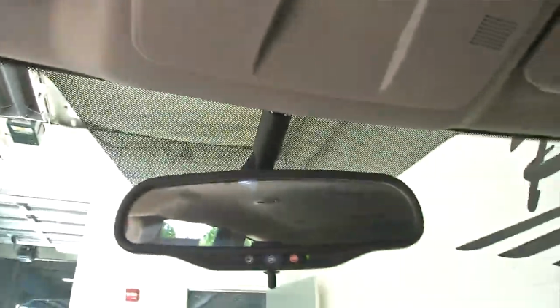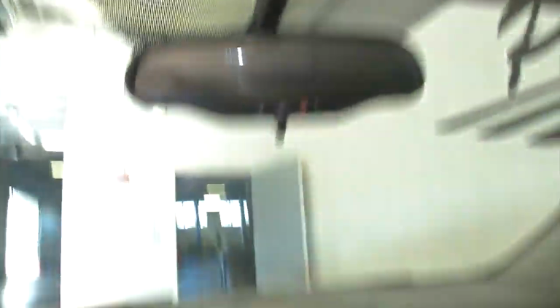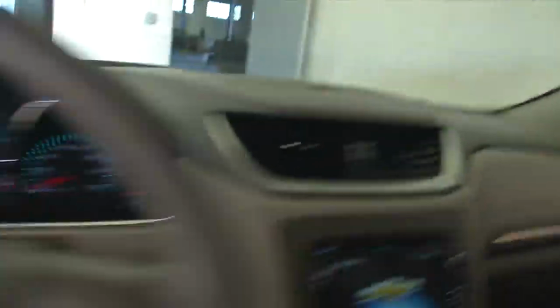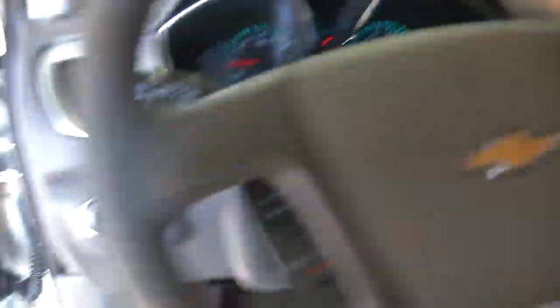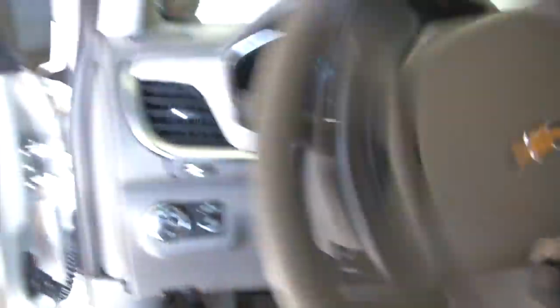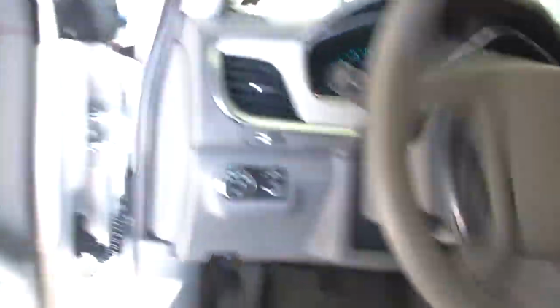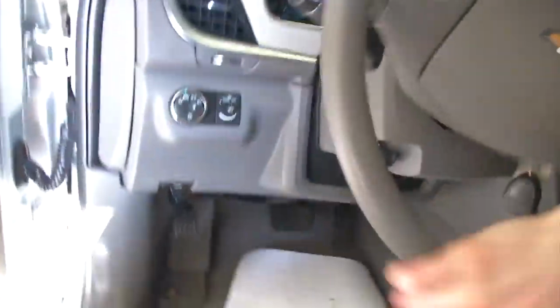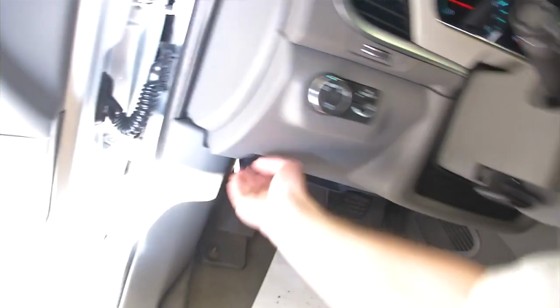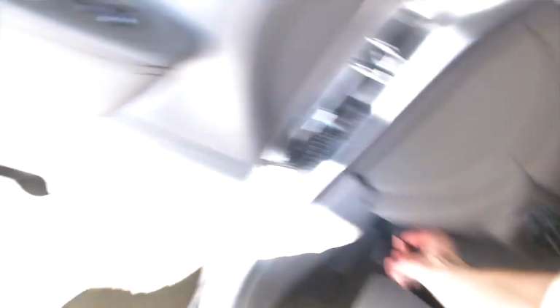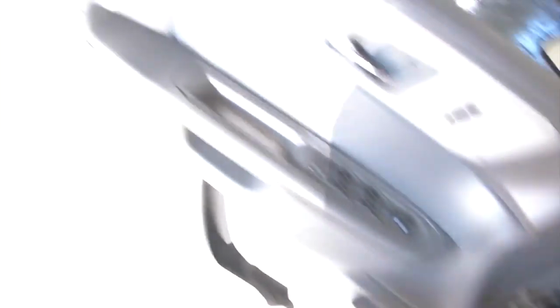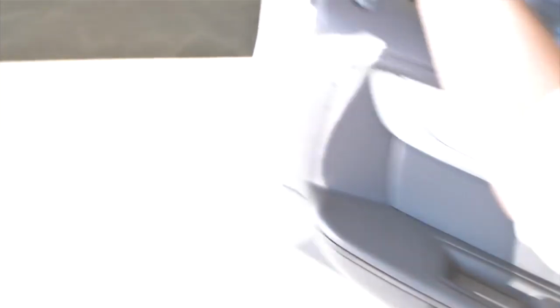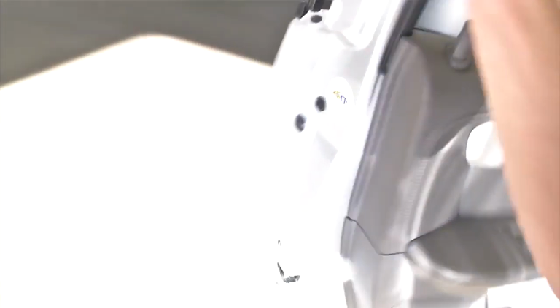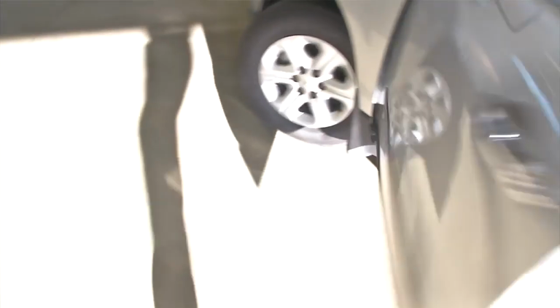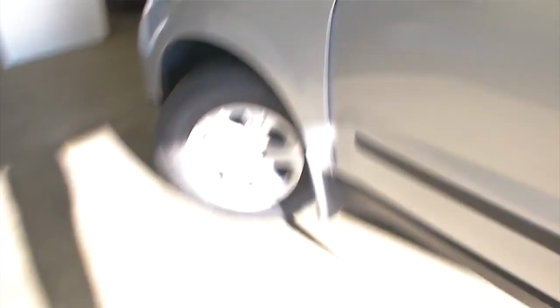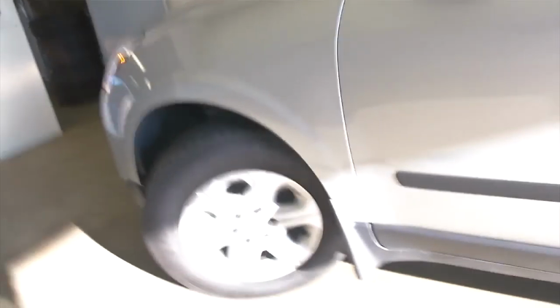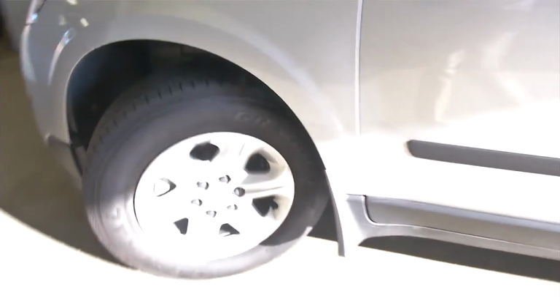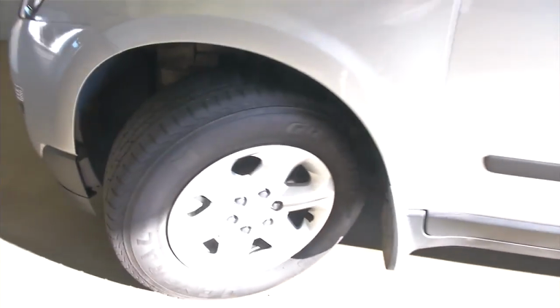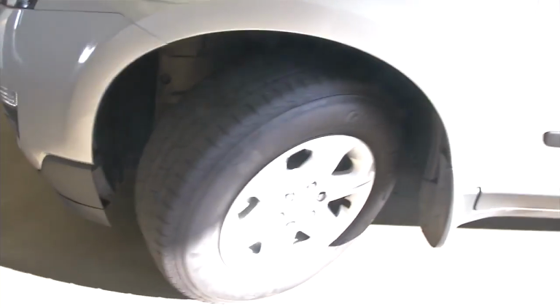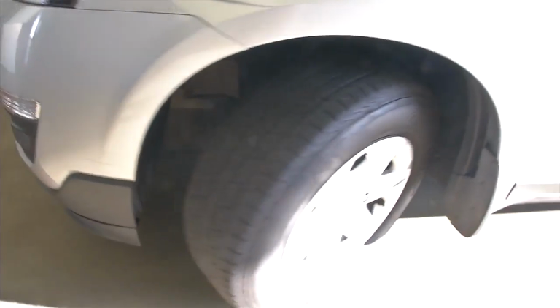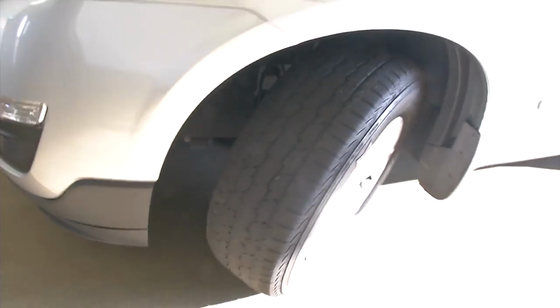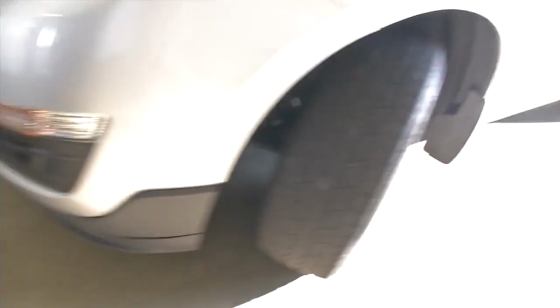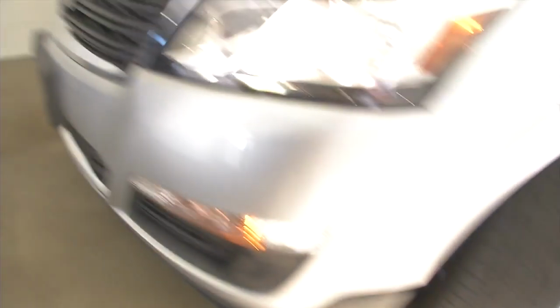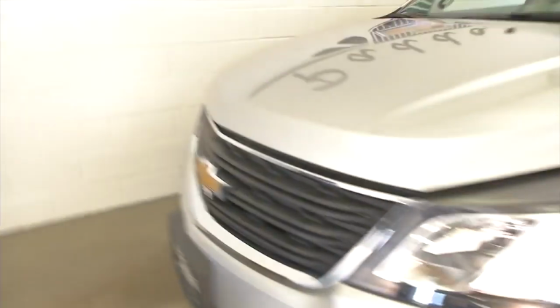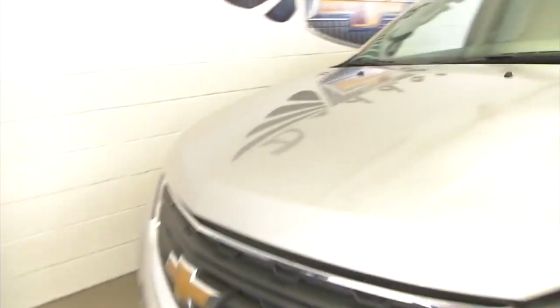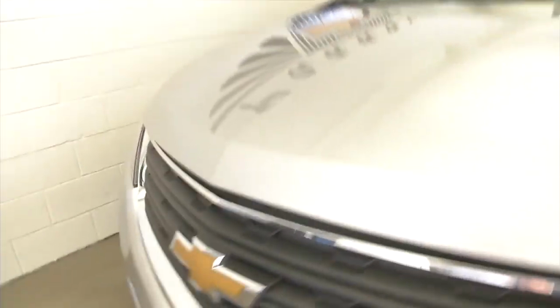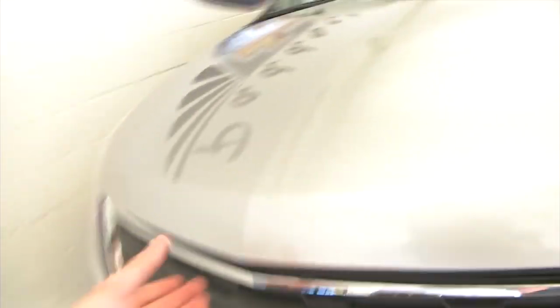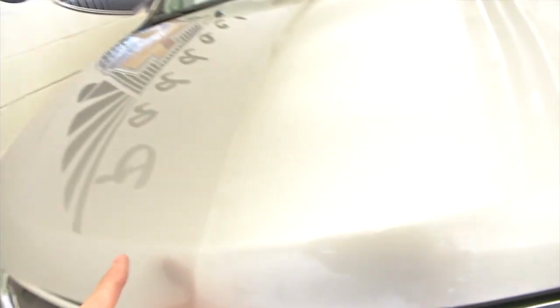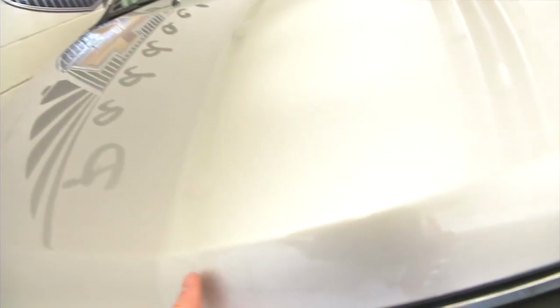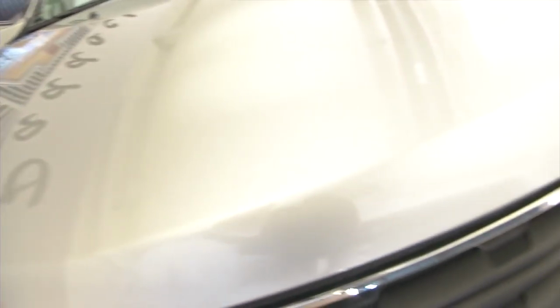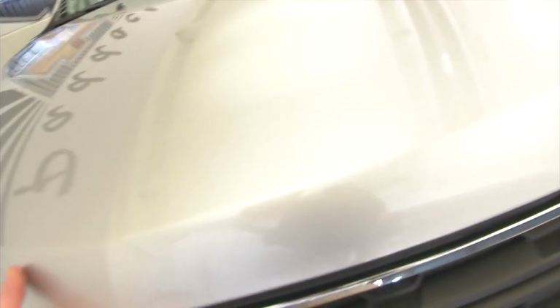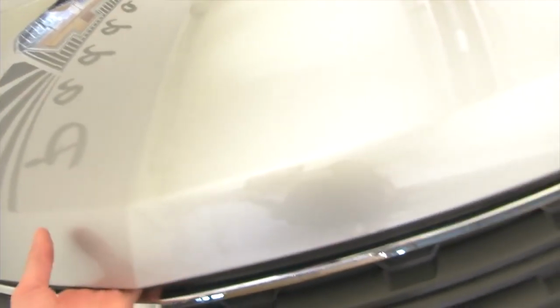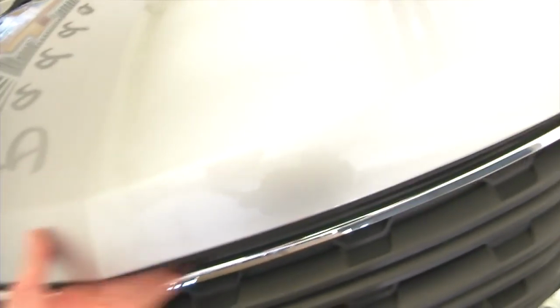Just looking around, it looks to be in really good condition. Hopefully this is giving you a better idea. This is a one-owner vehicle. One-owner vehicles typically have less wear and tear and lower mileage, according to Carfax.